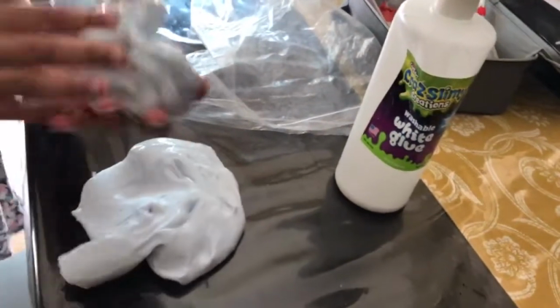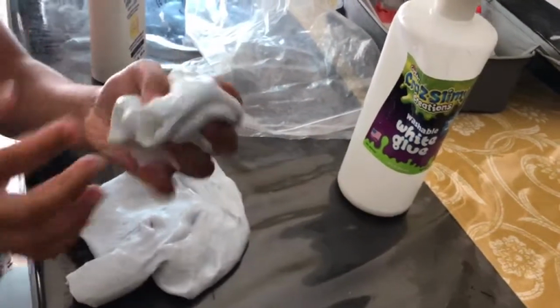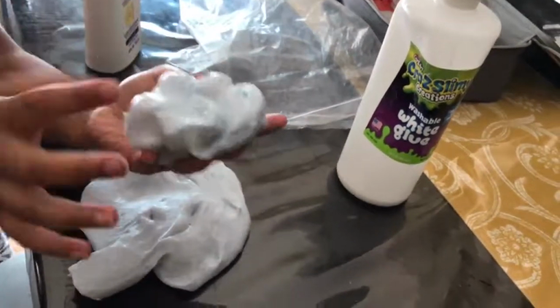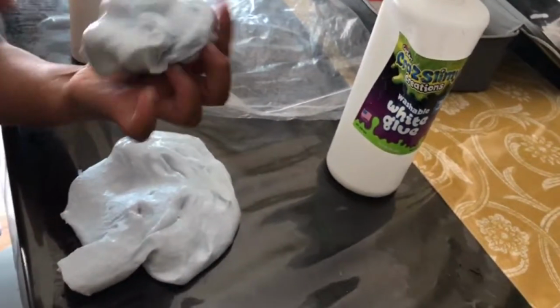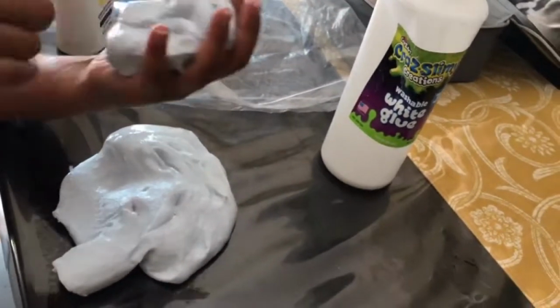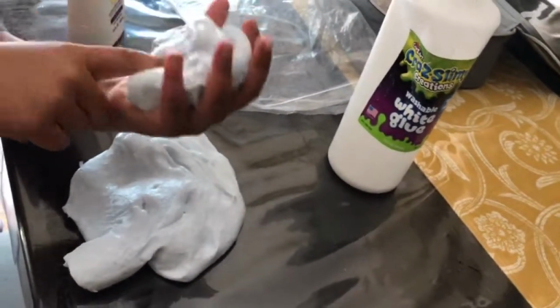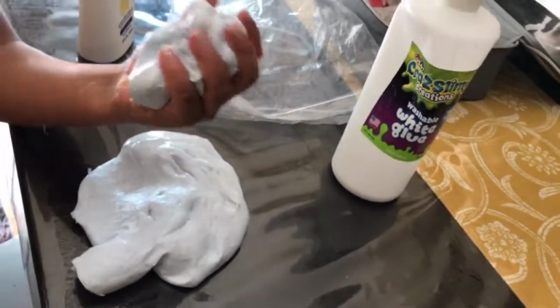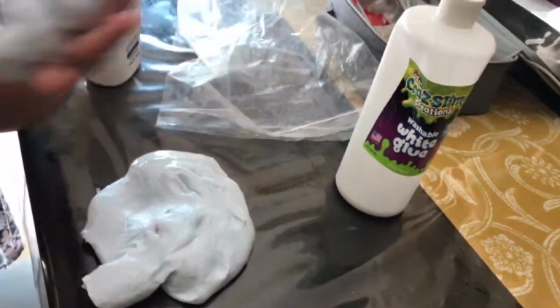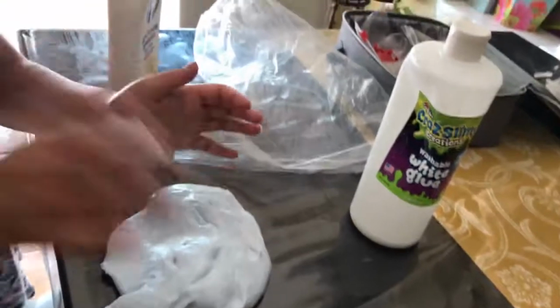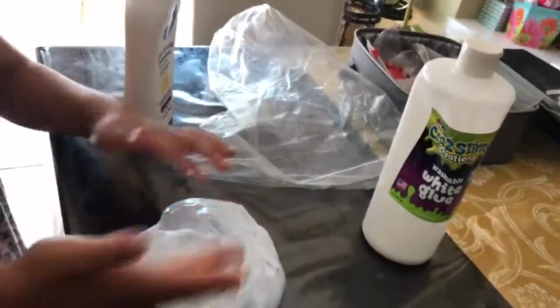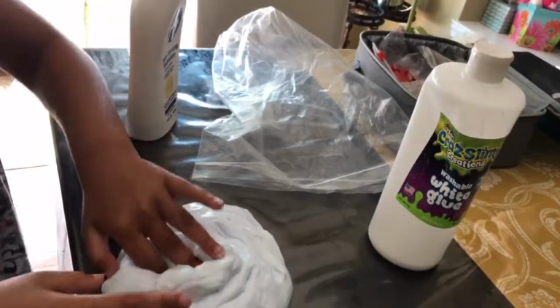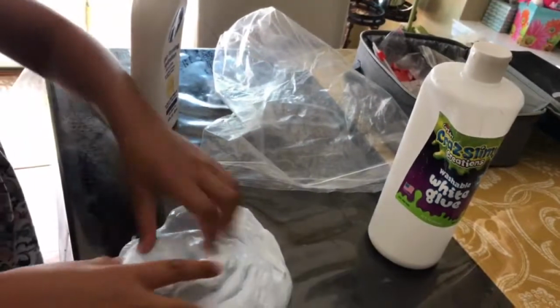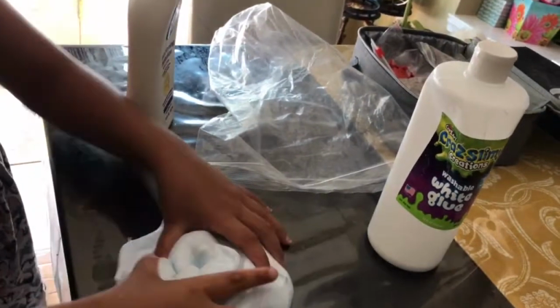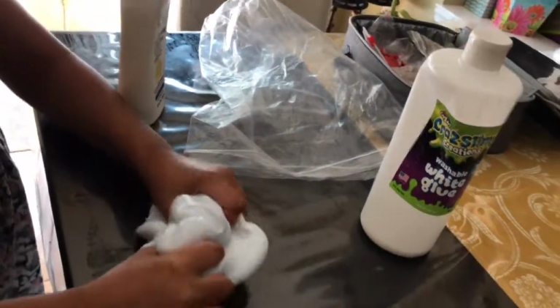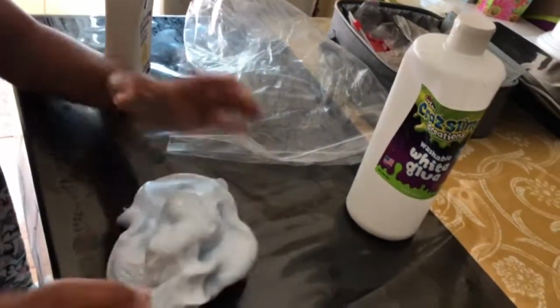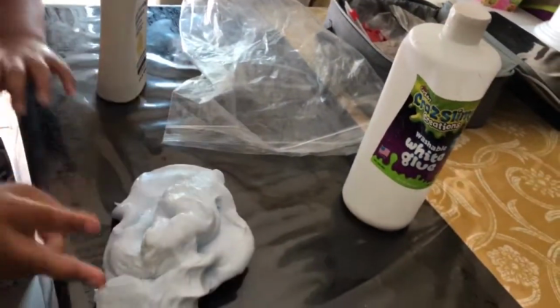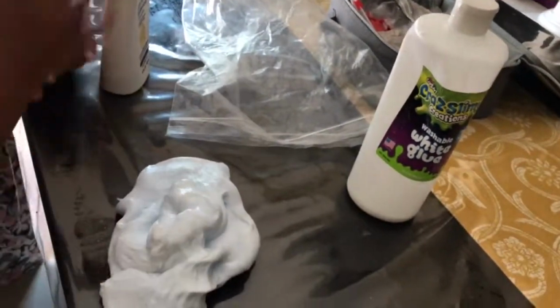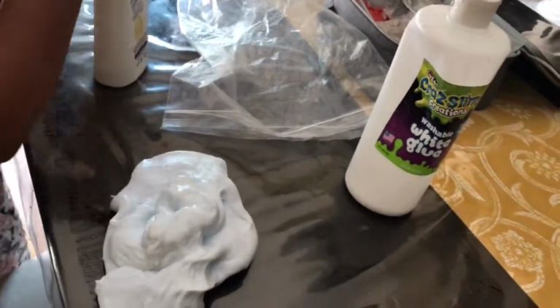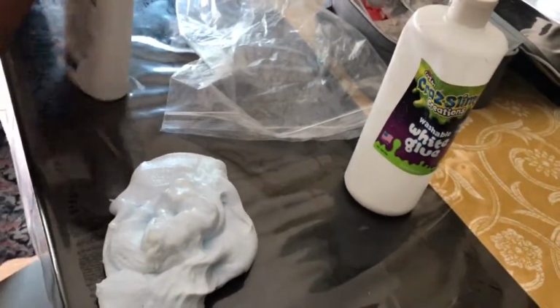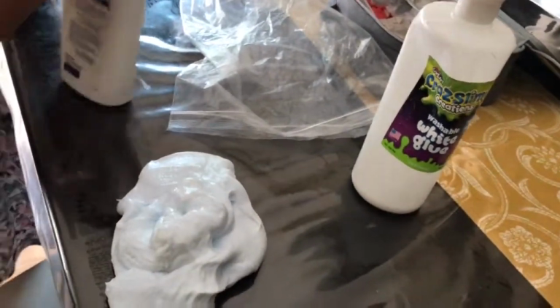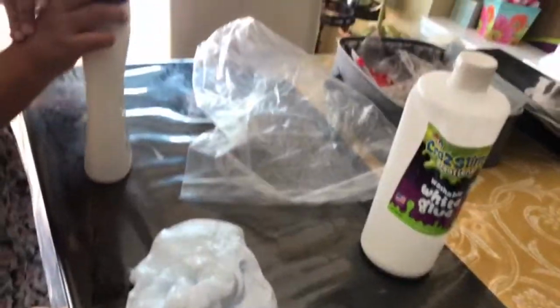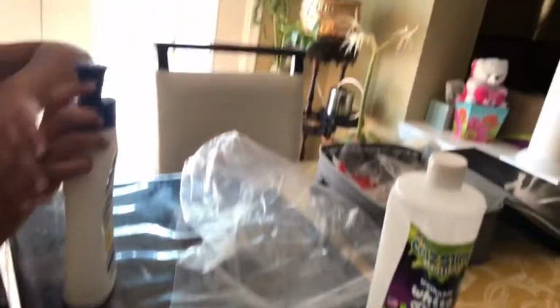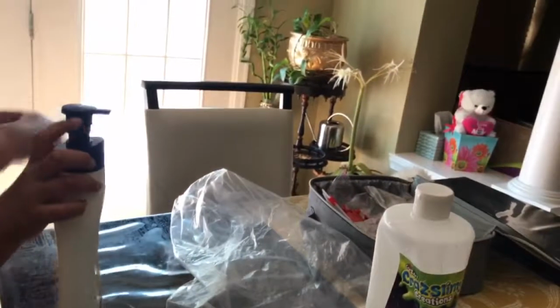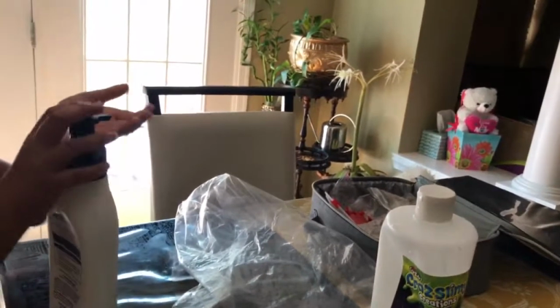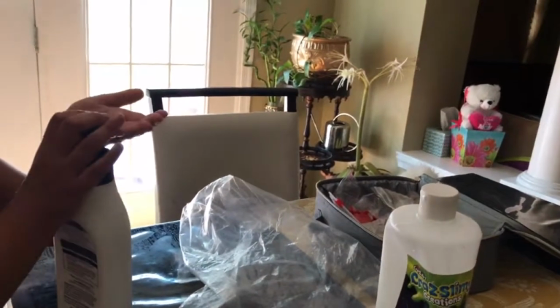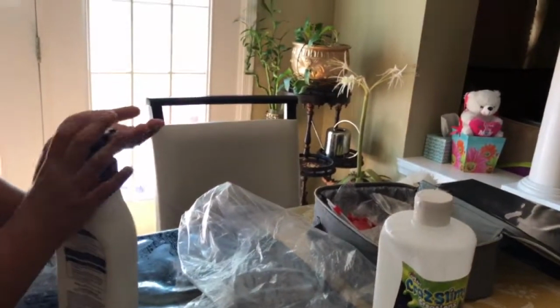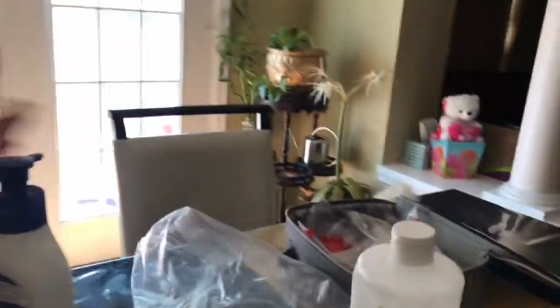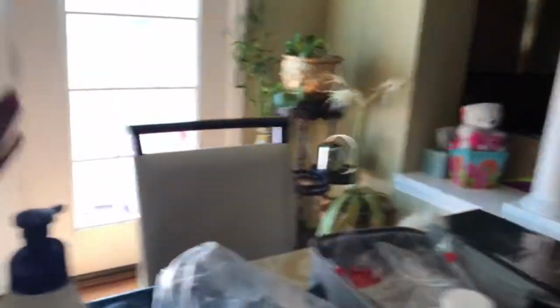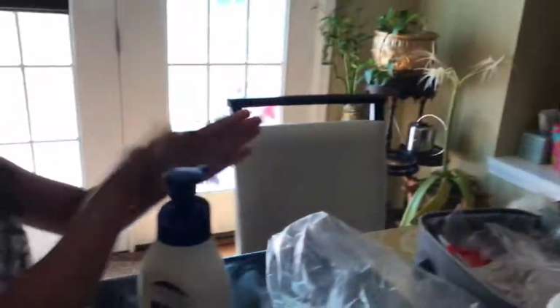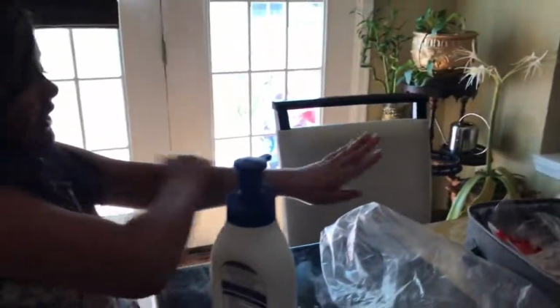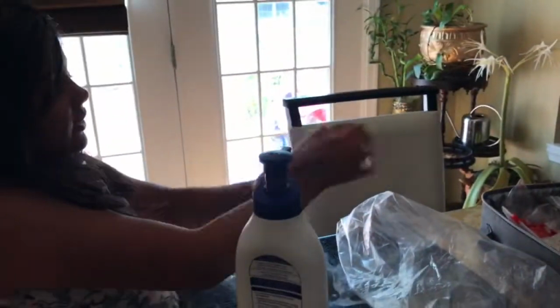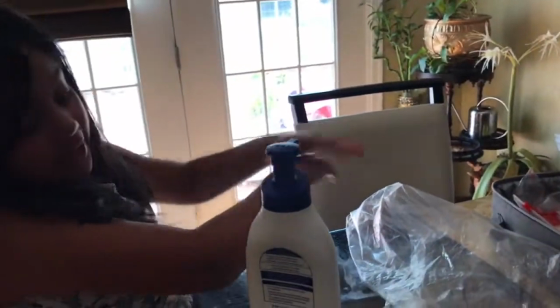Like if you have this much, add two or three pumps. But since I have a big one I have to add five or seven. But right now I'm just going to put lotion on myself.